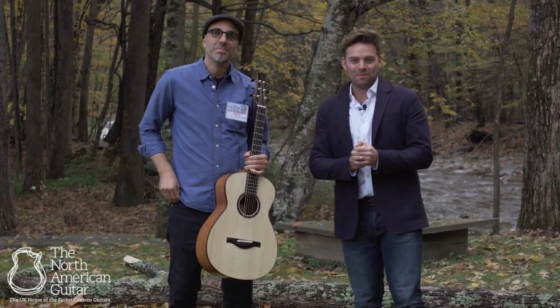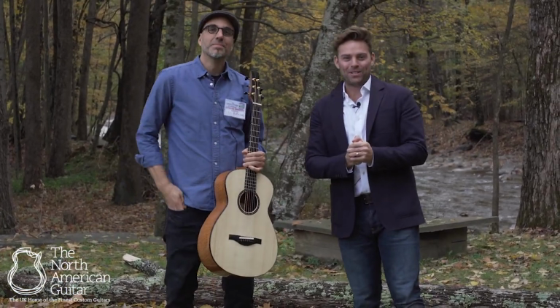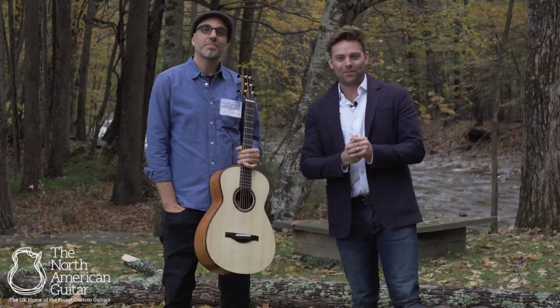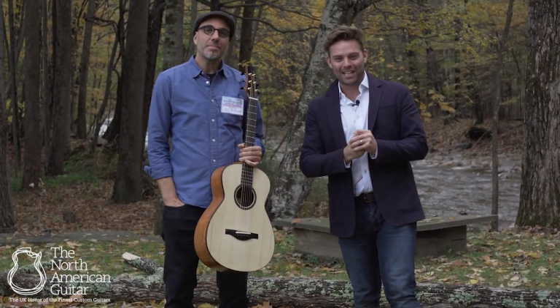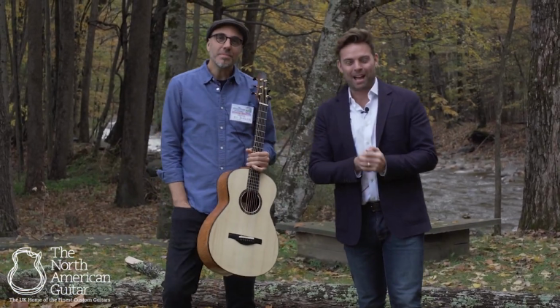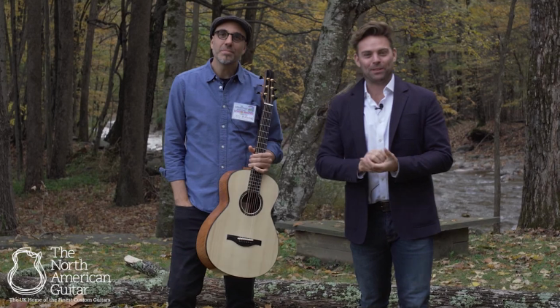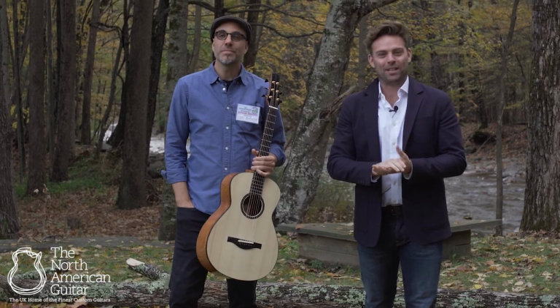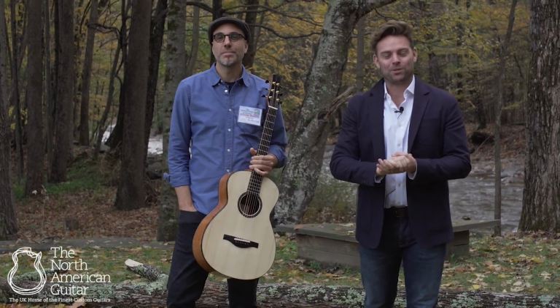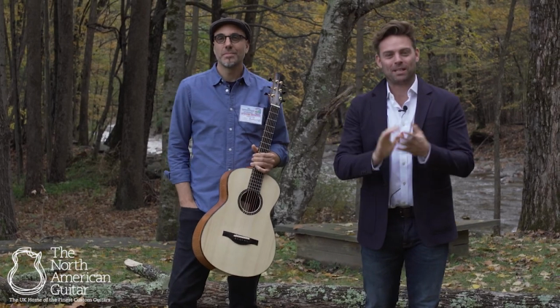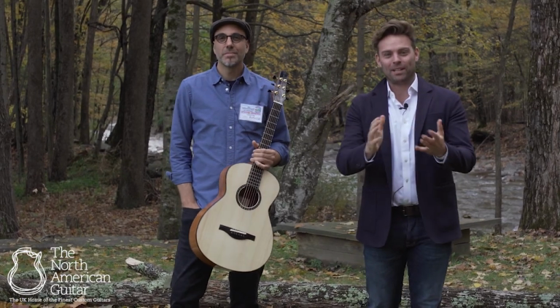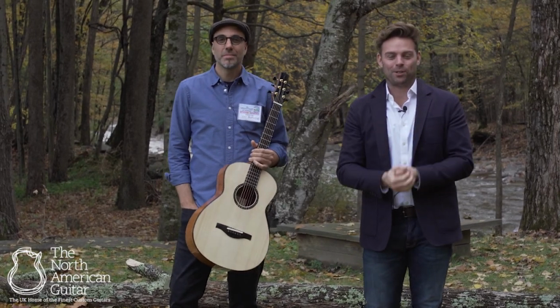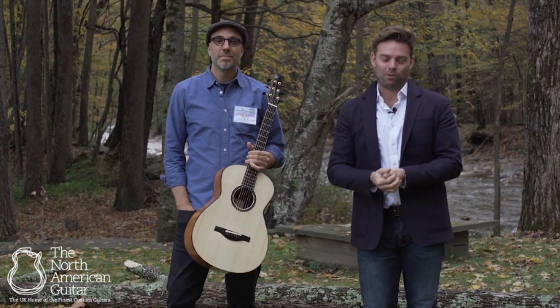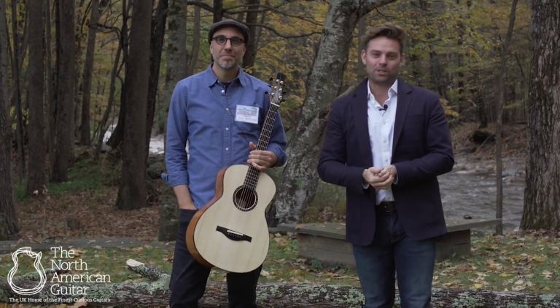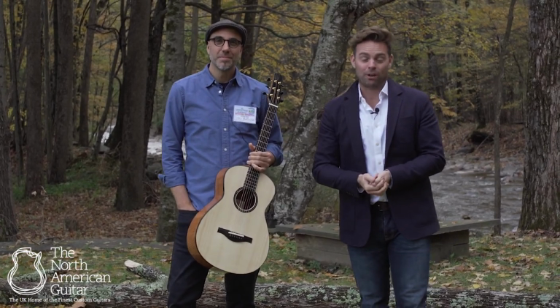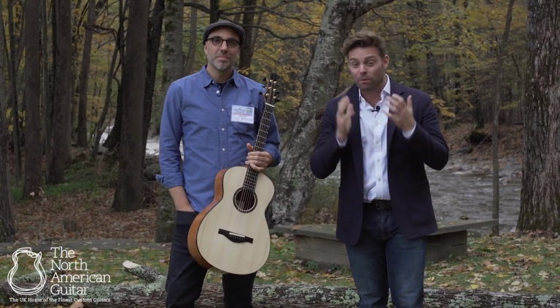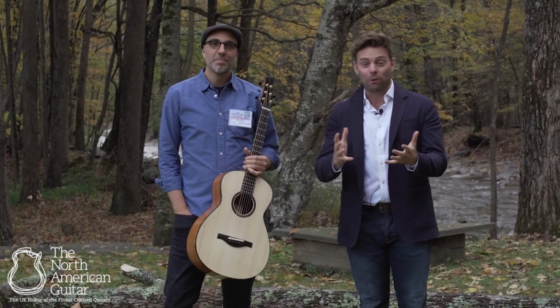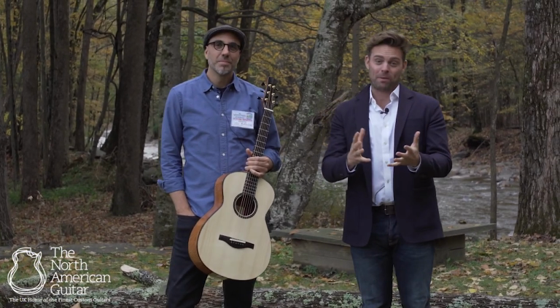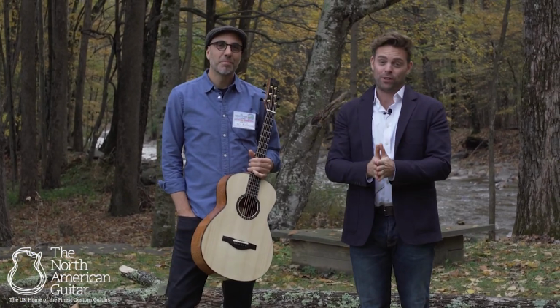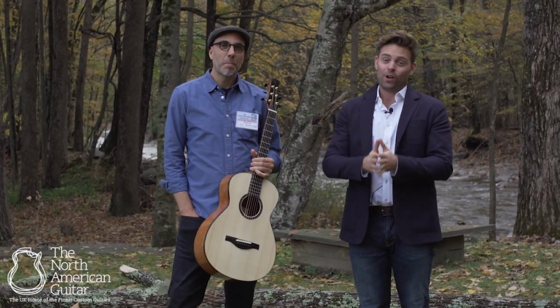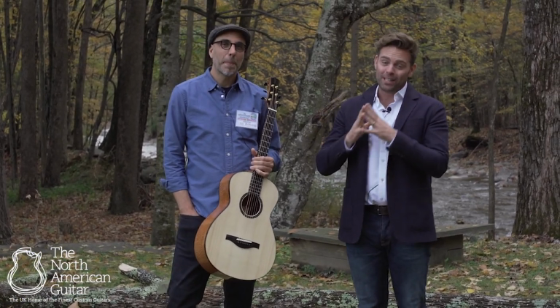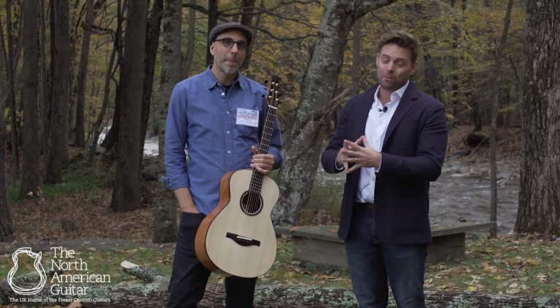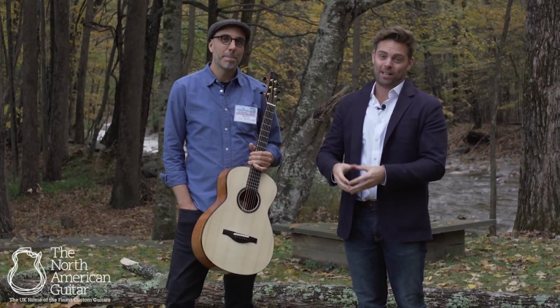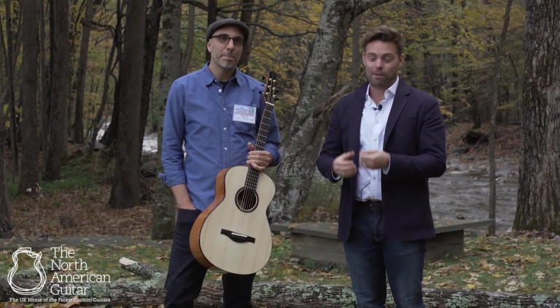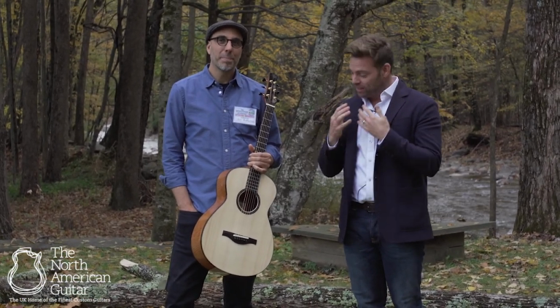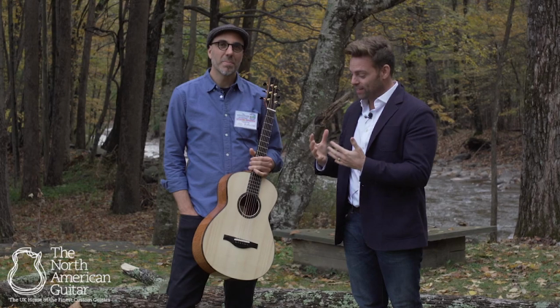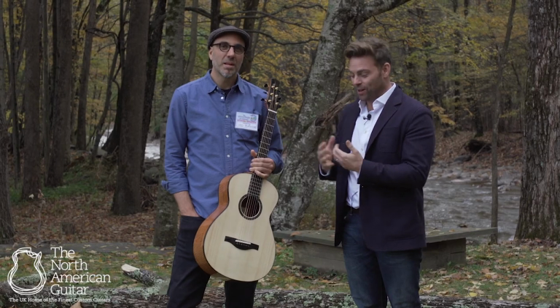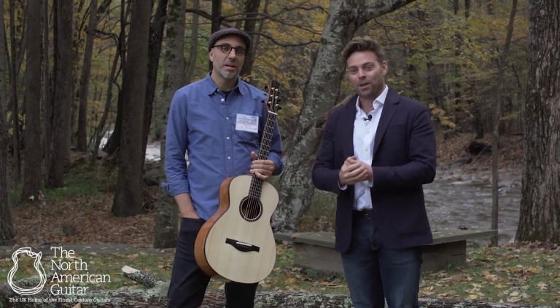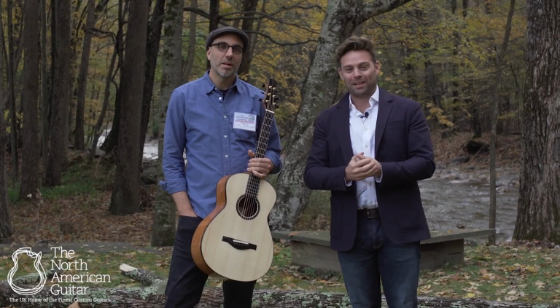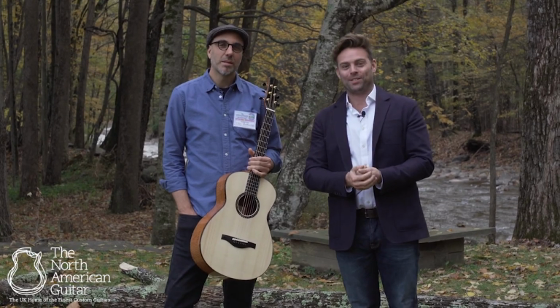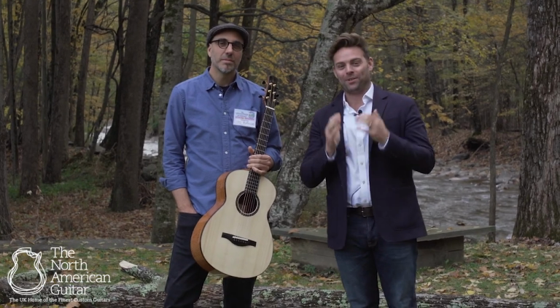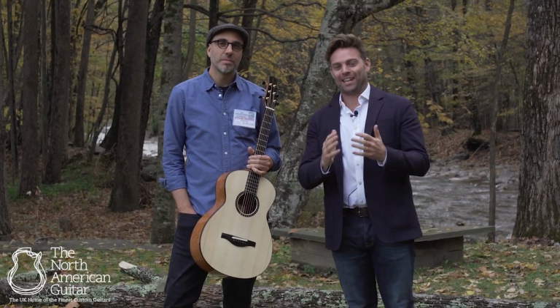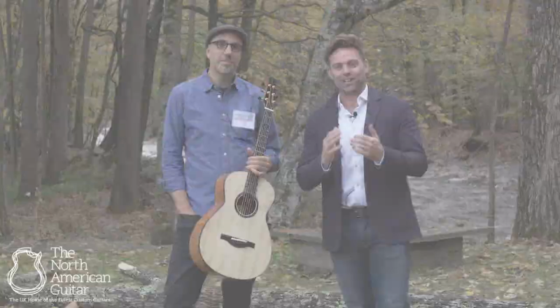For more information on the finest hand-built luthier instruments, please subscribe to this channel. For more information on Leo Buendia and Buendia Guitars, please do get in touch.